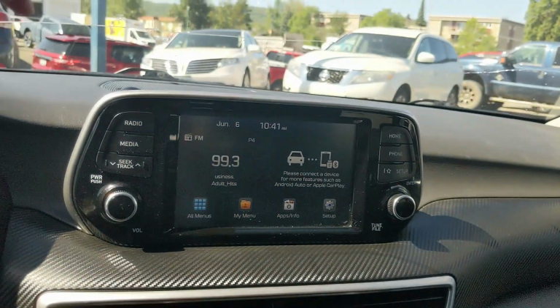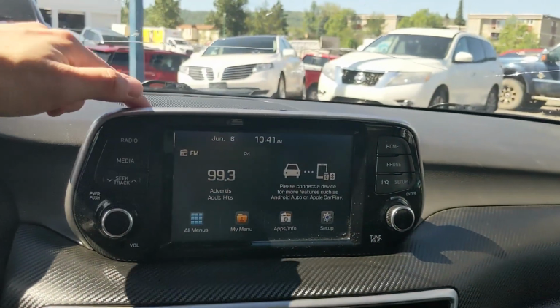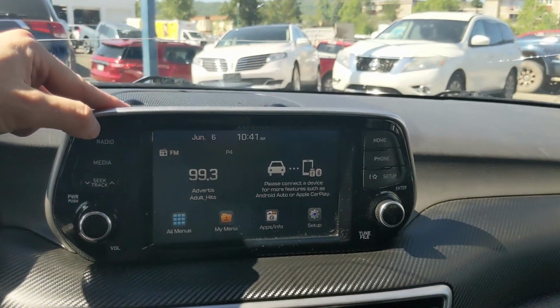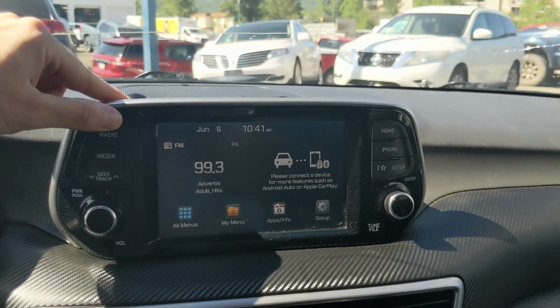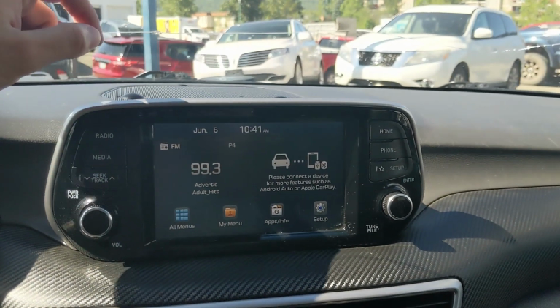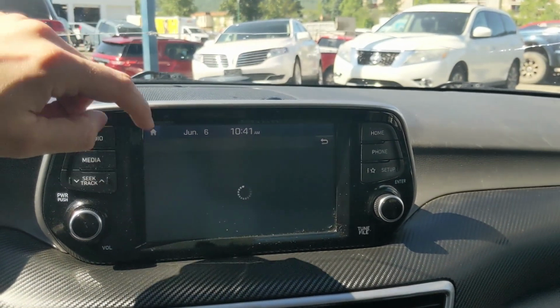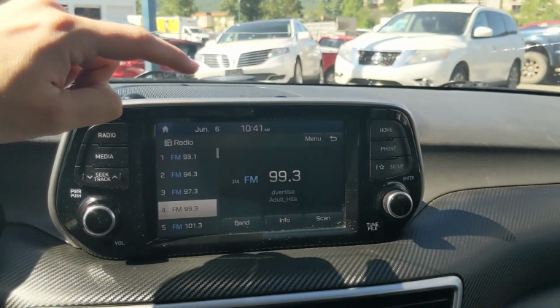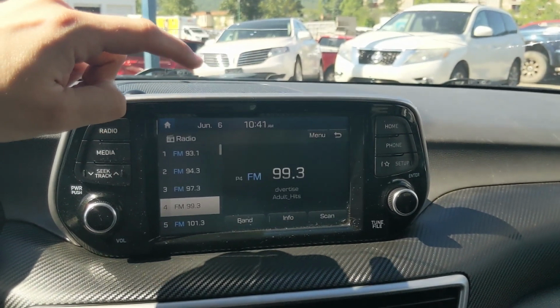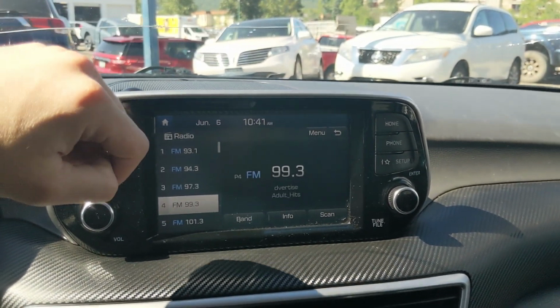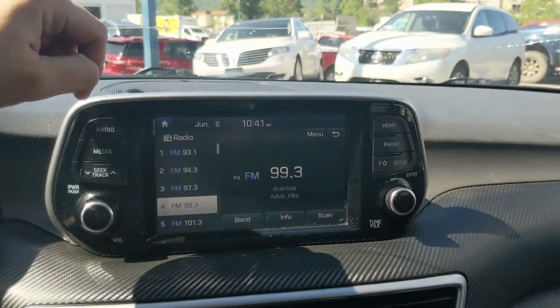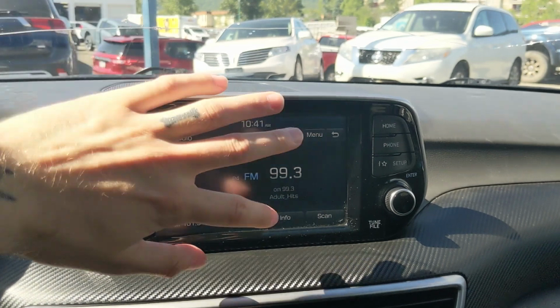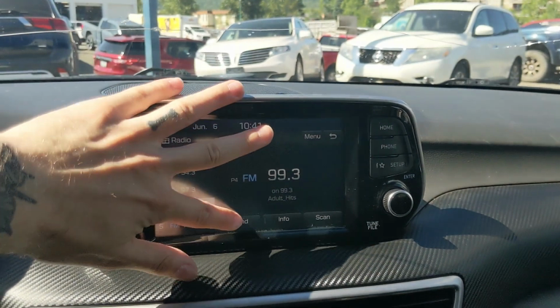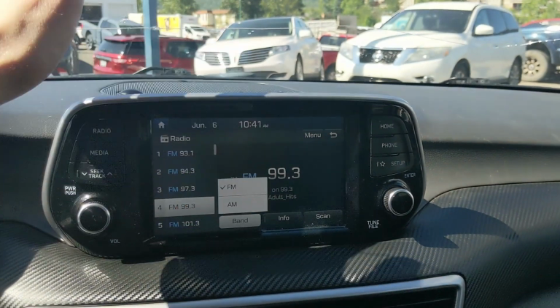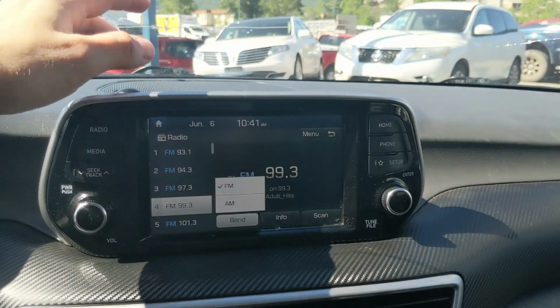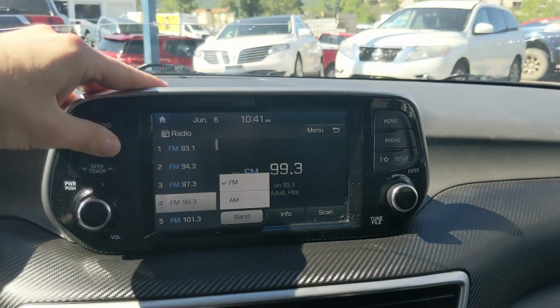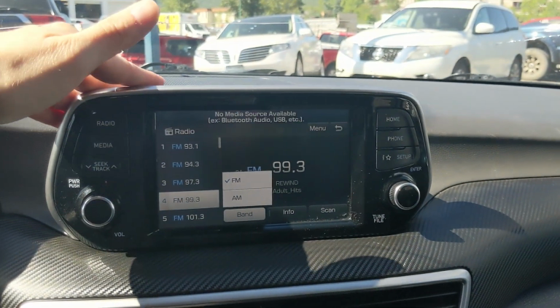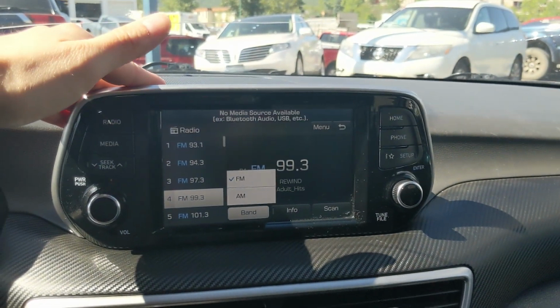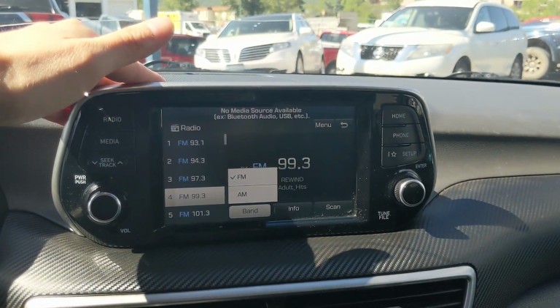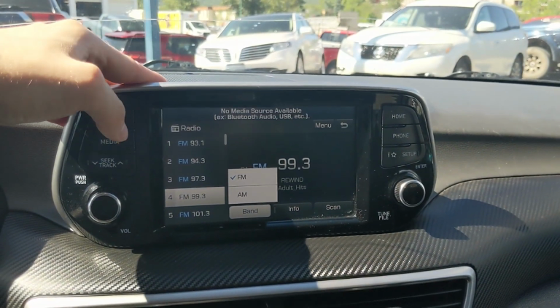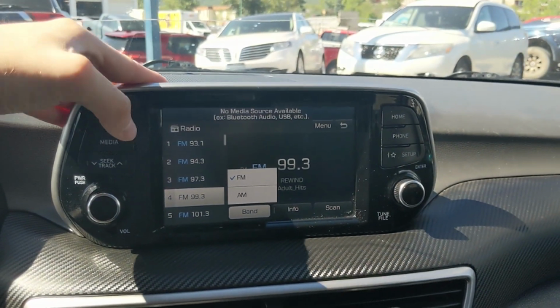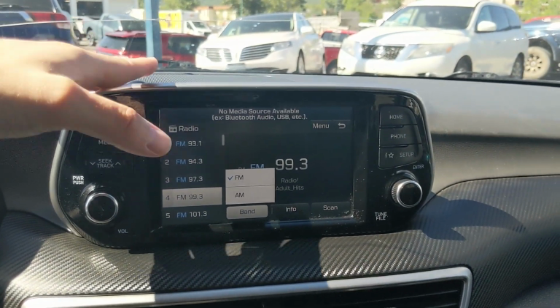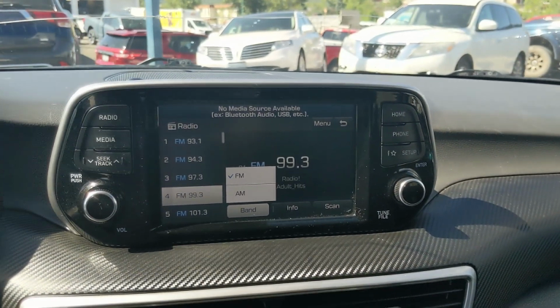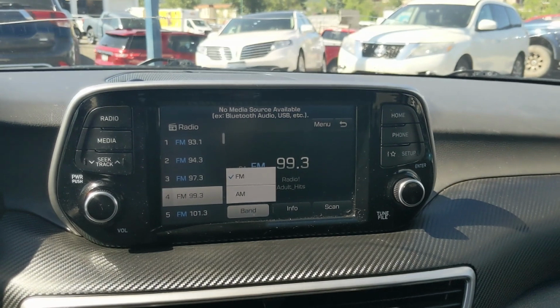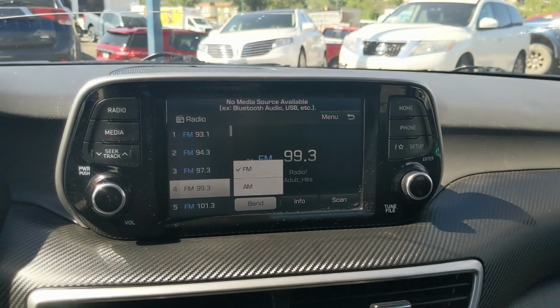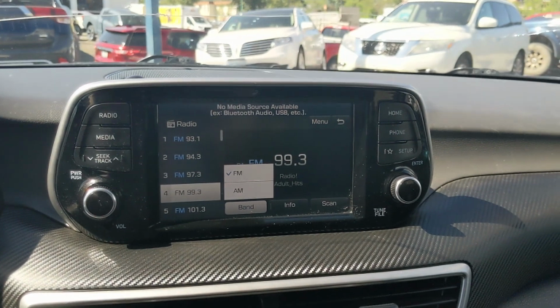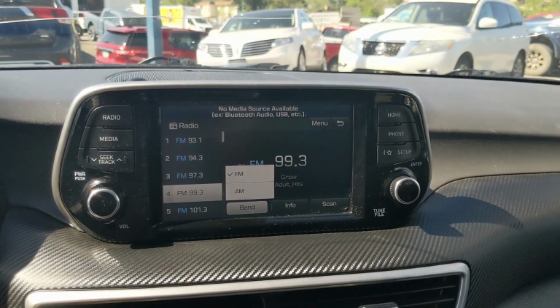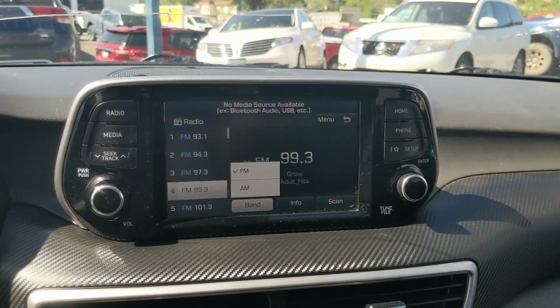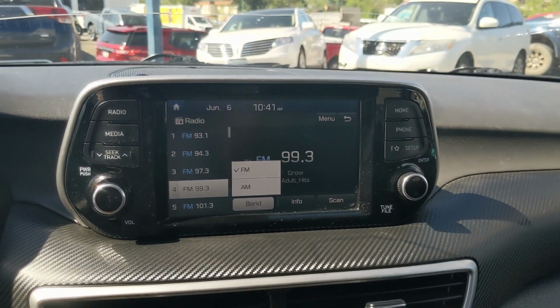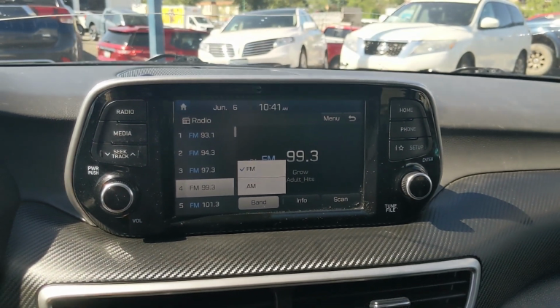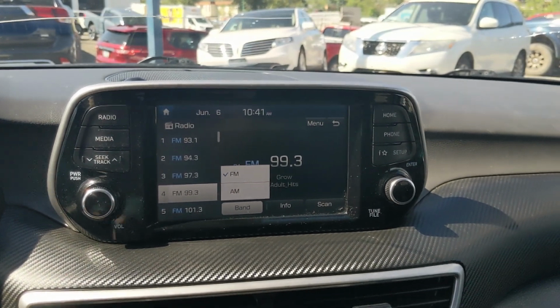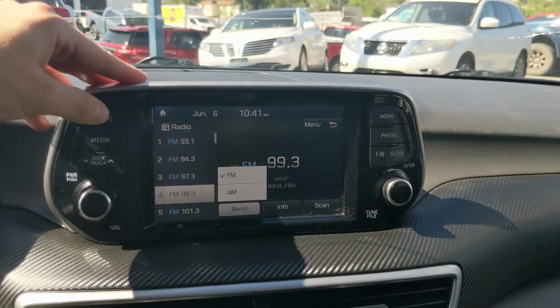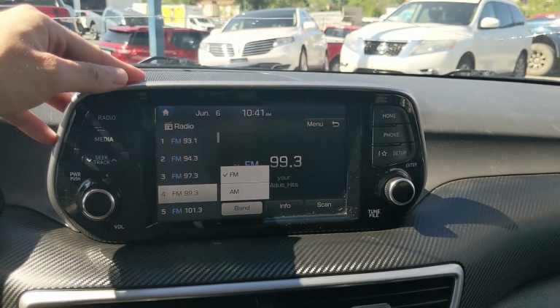Moving on to your center infotainment screen, which has radio, Bluetooth, USB, and auxiliary capability, so you have some options there for whatever you want to listen to.